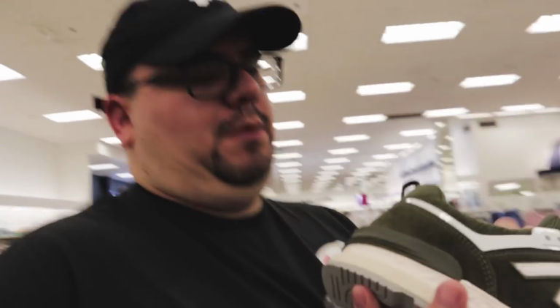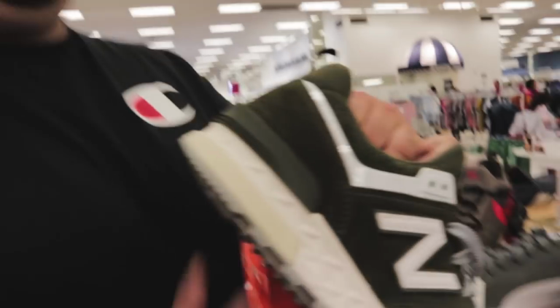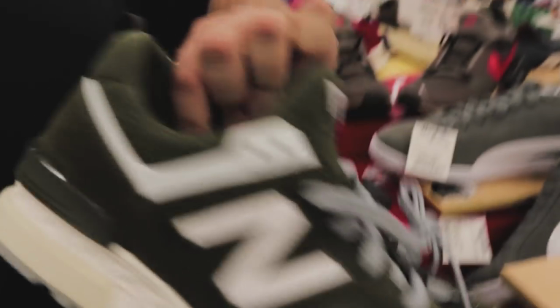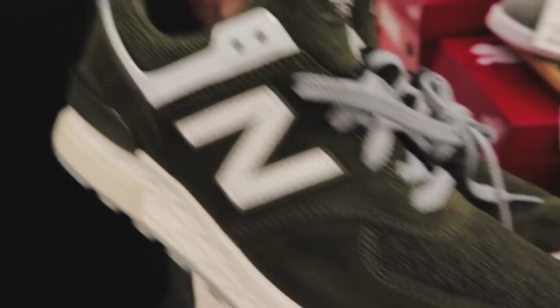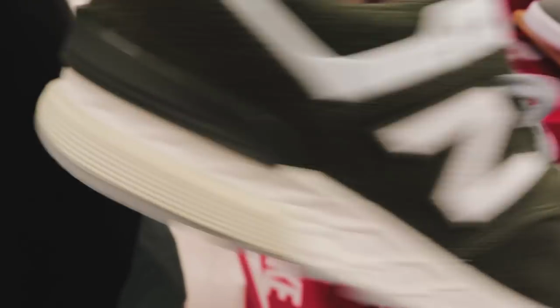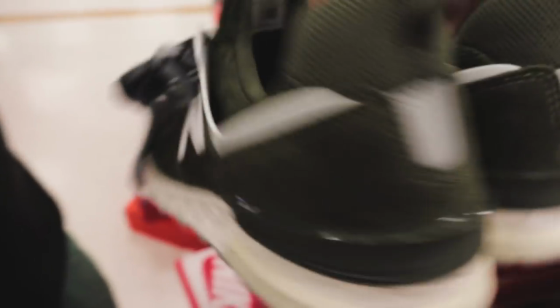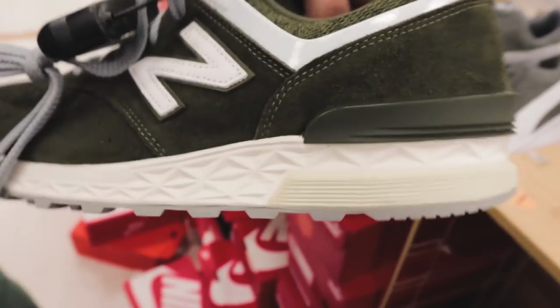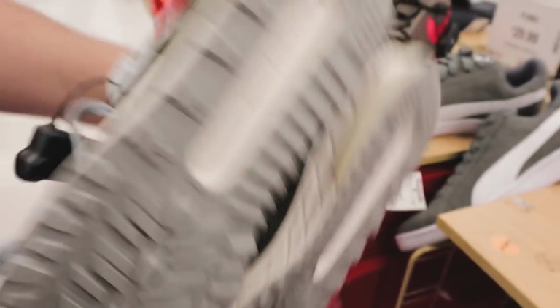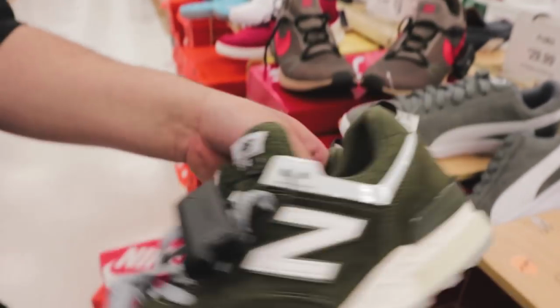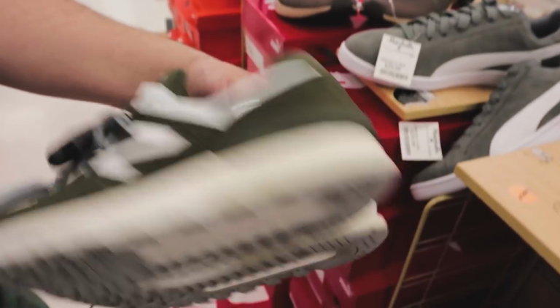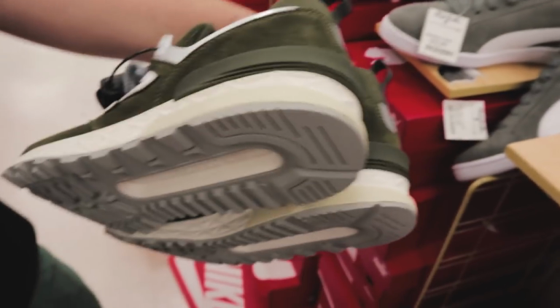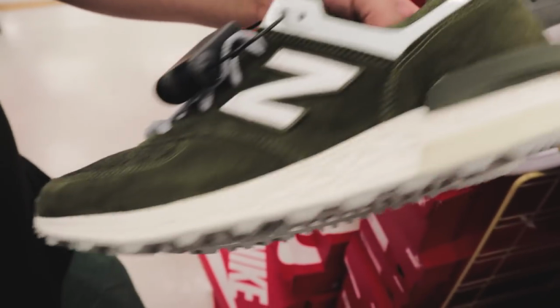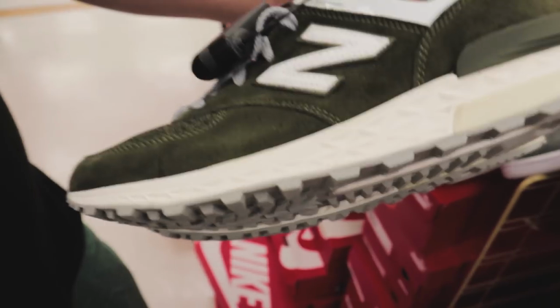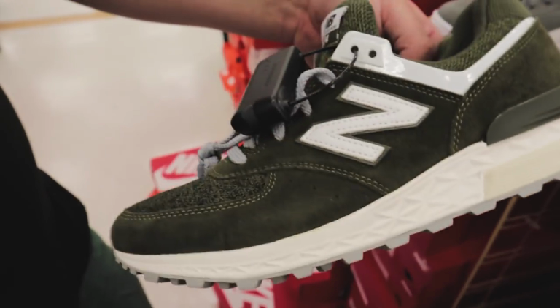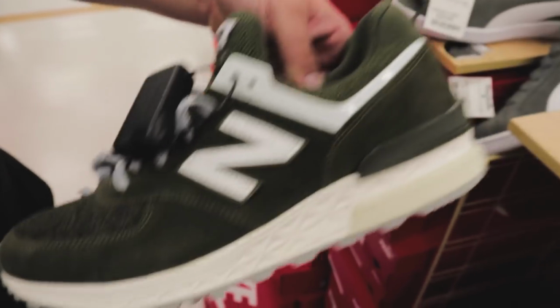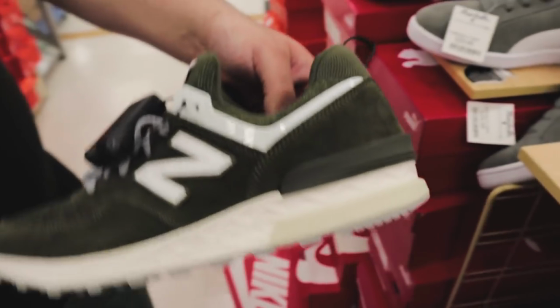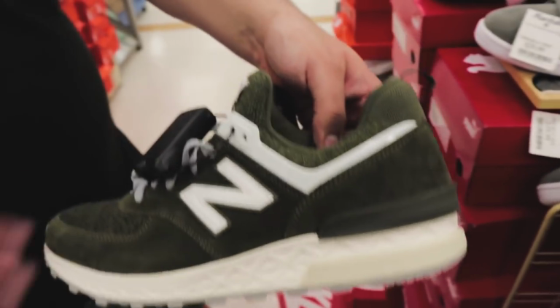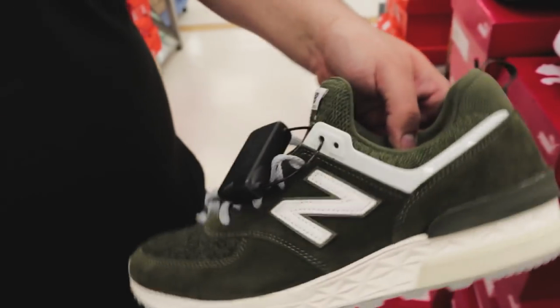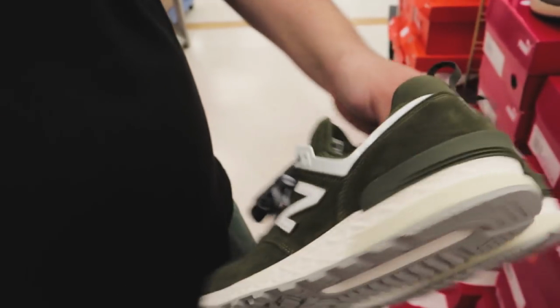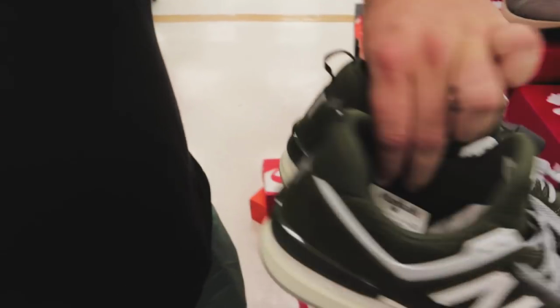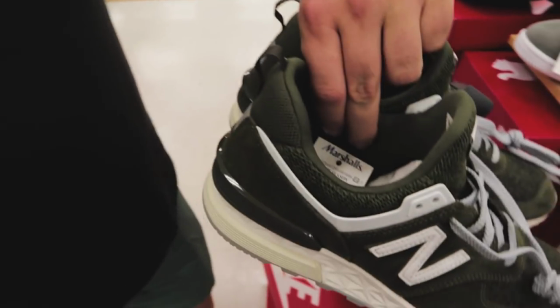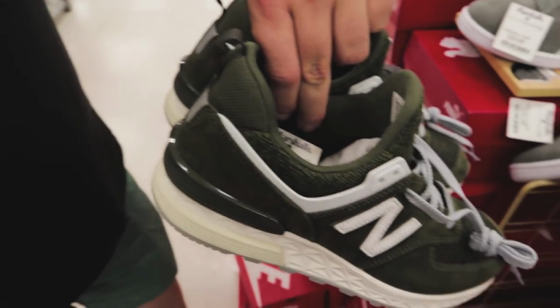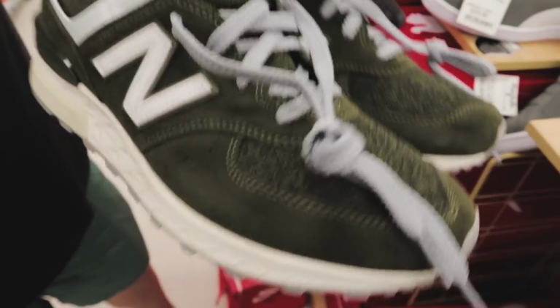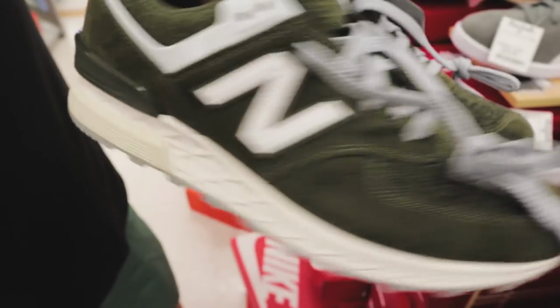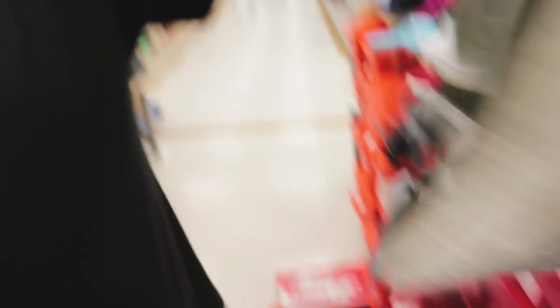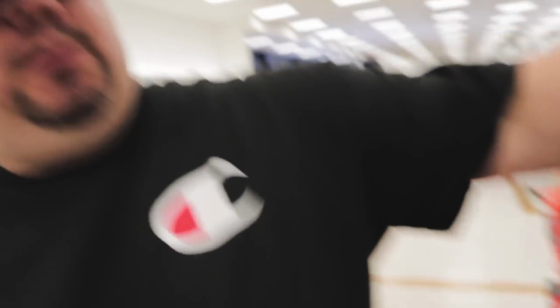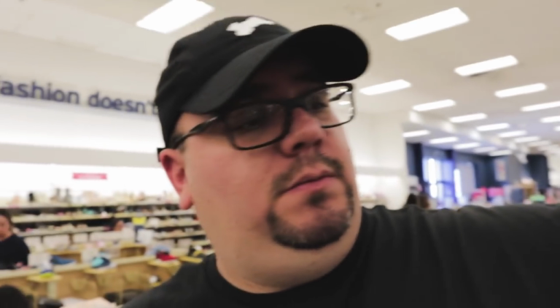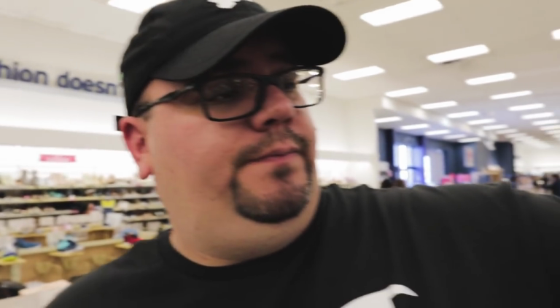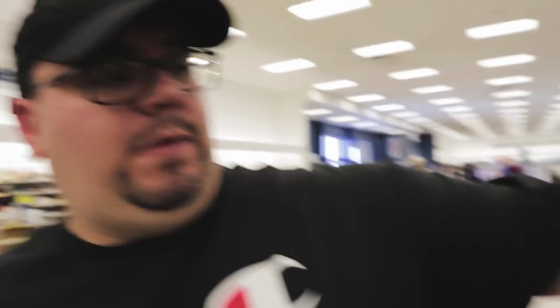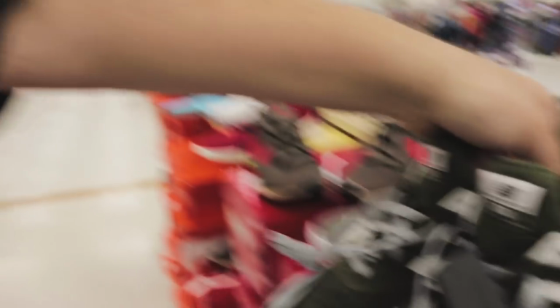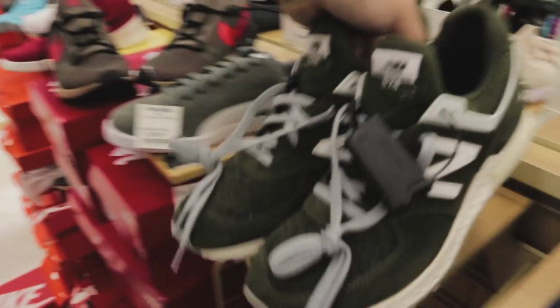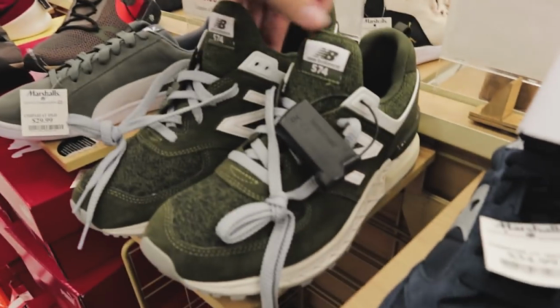I've been wanting to order a different colorway because I want to see what these are all about. These are cool — this is like a modern take on the classic 574 model. Got the olive green, not my favorite colorway, but what do you guys think? I think these are dope. Let me see if they have my size.